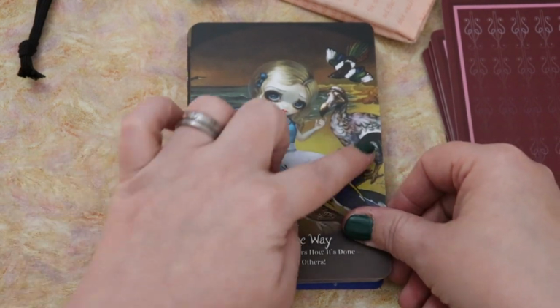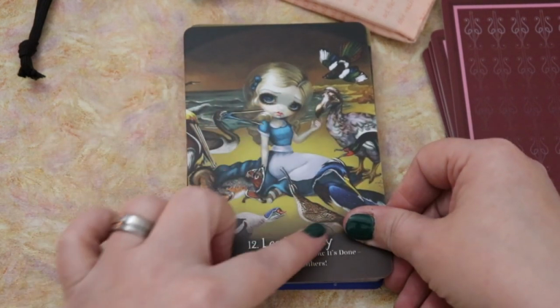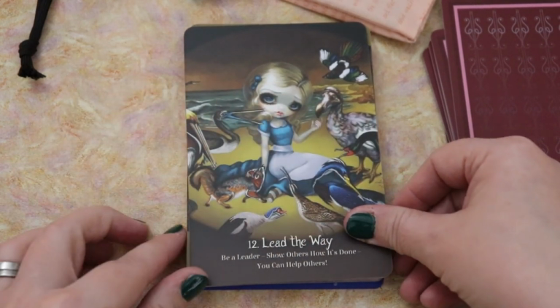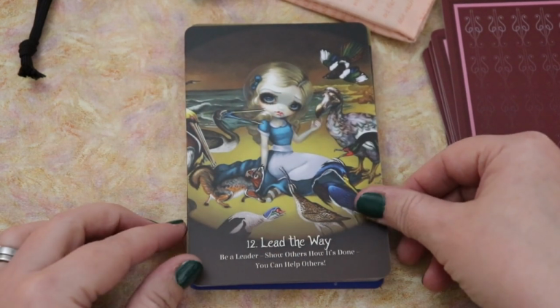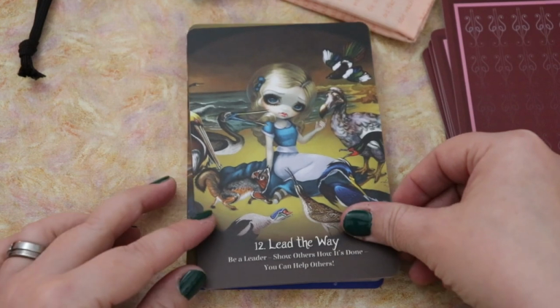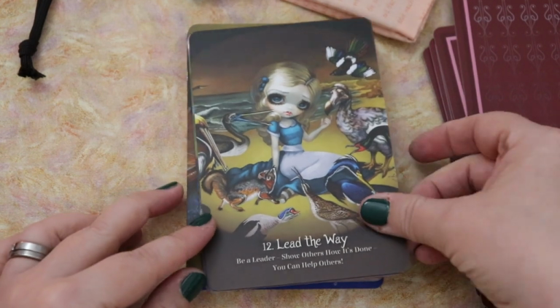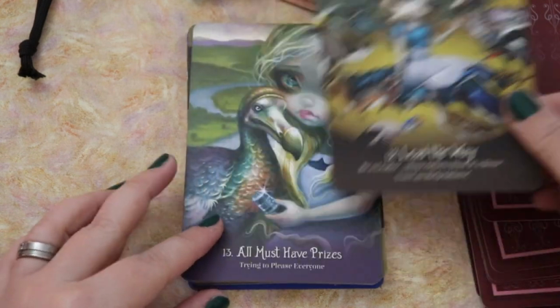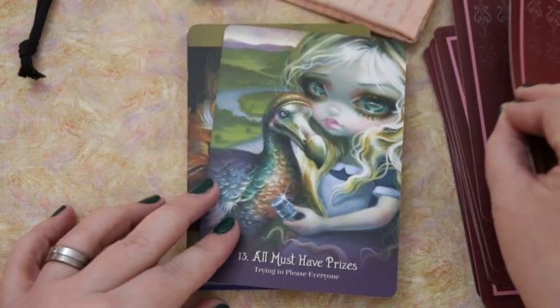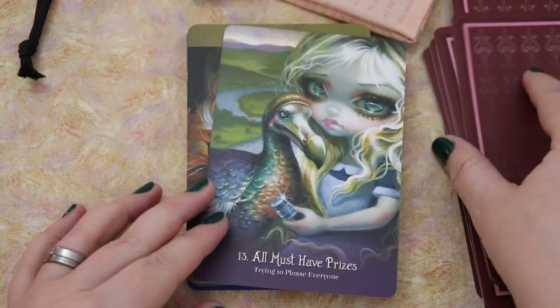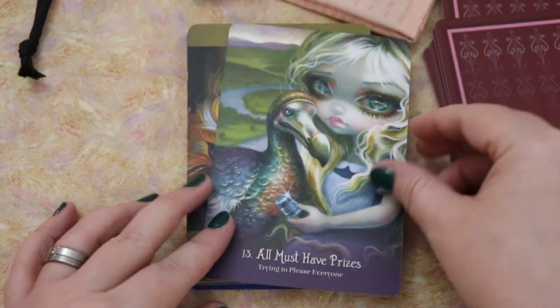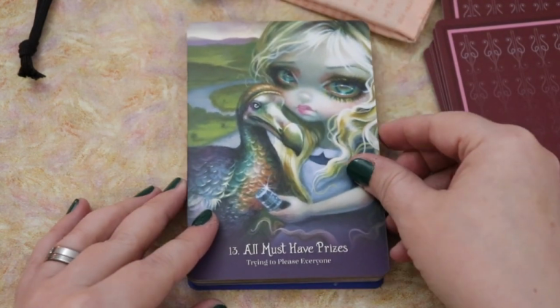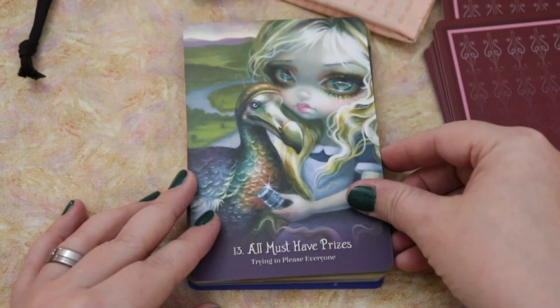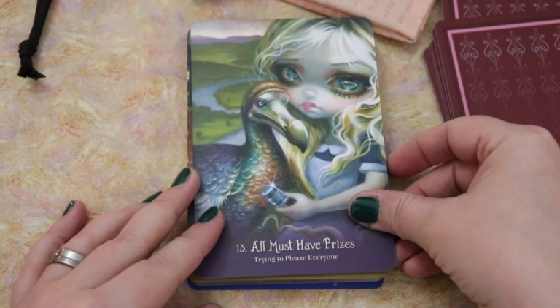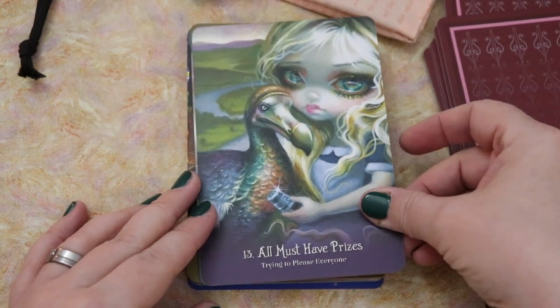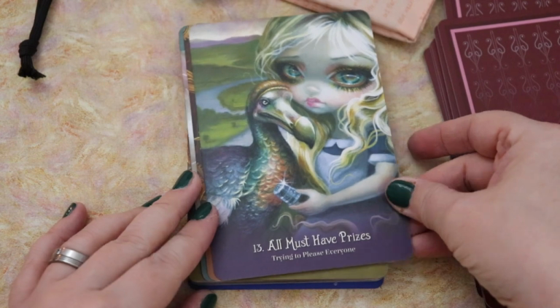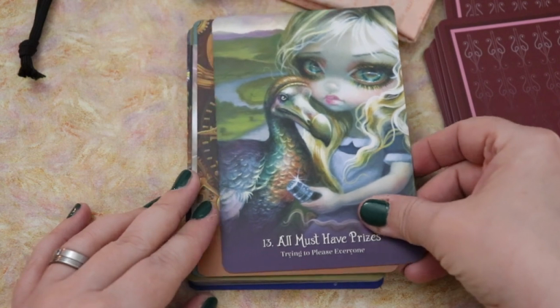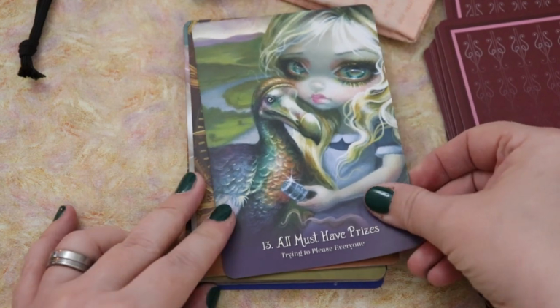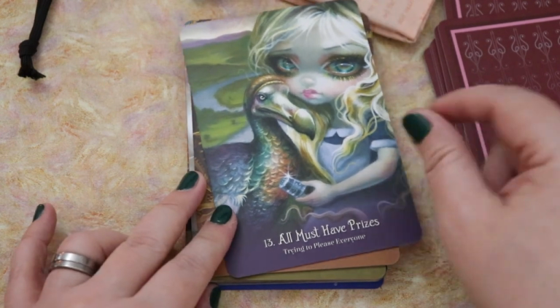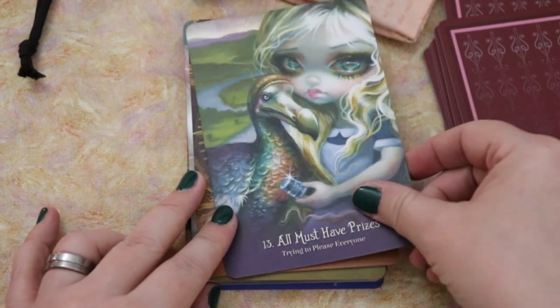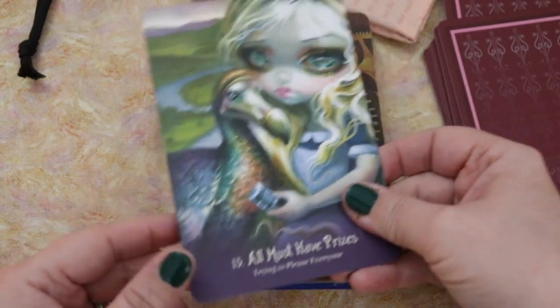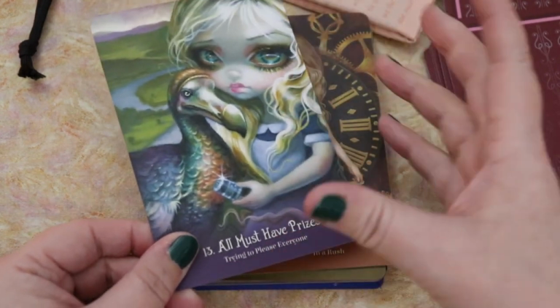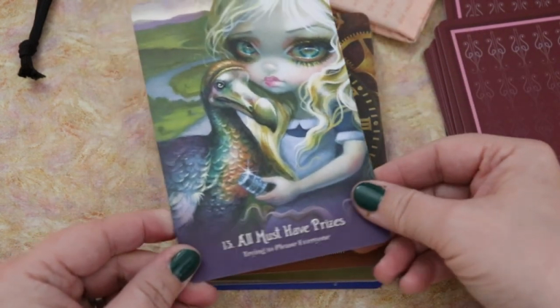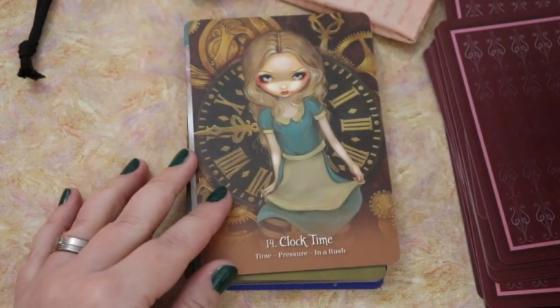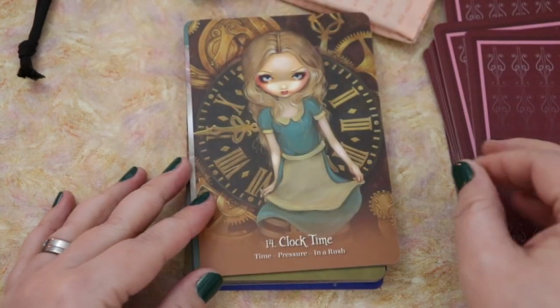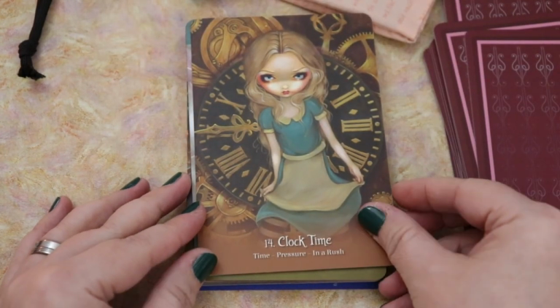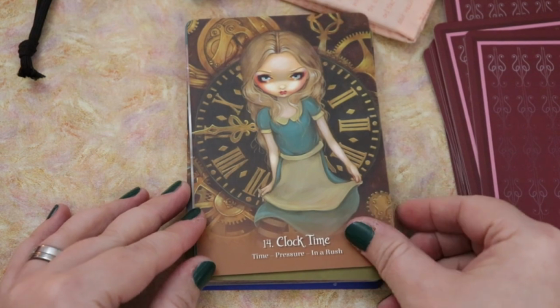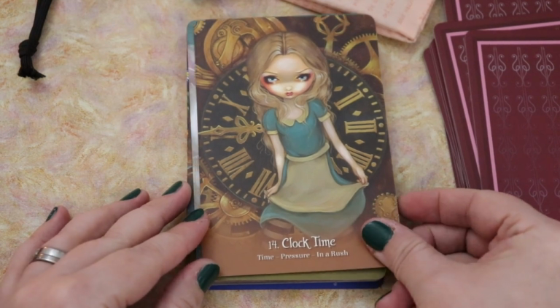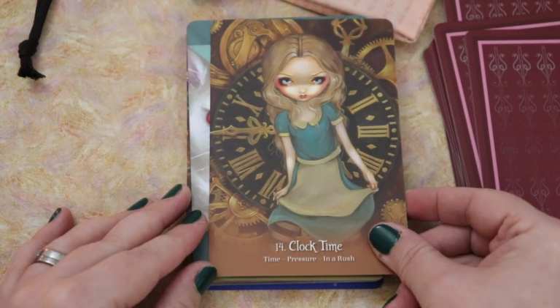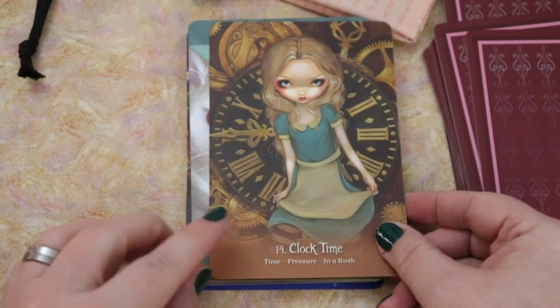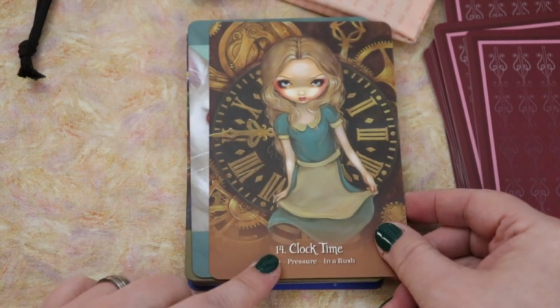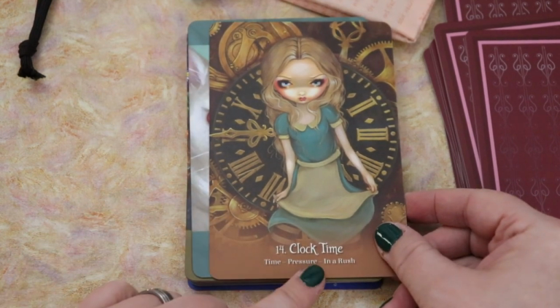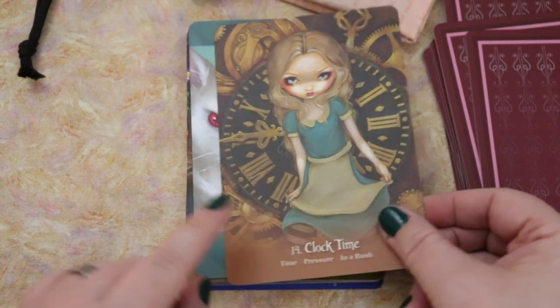This looks like the caucus race scene. All must have prizes — trying to please everyone. I love that — again, more shadow work, right? That people-pleasing stuff. Clock time — time, pressure, and in a rush.